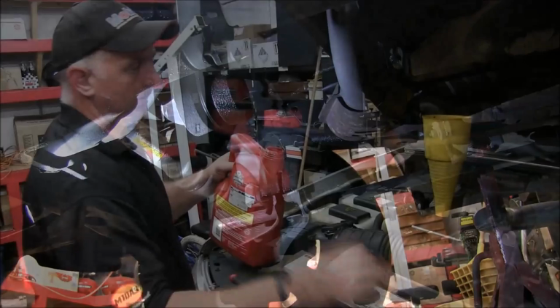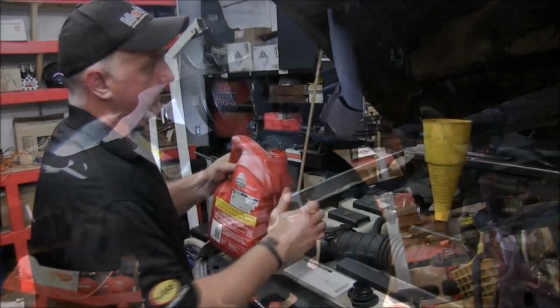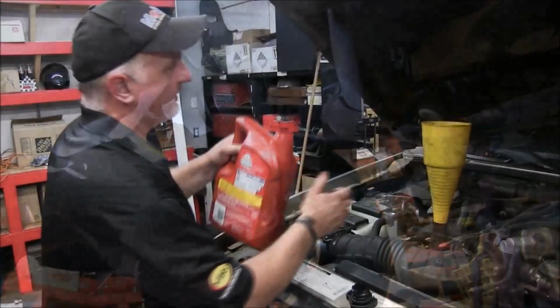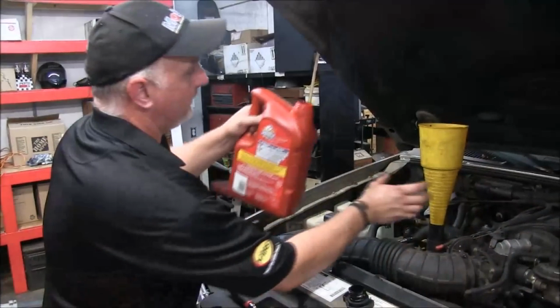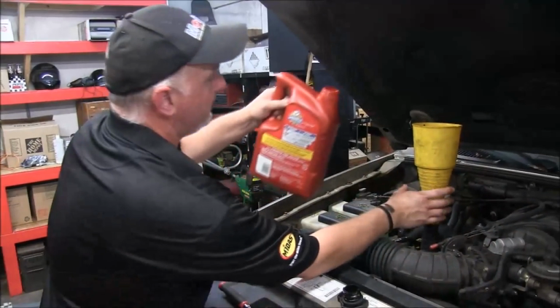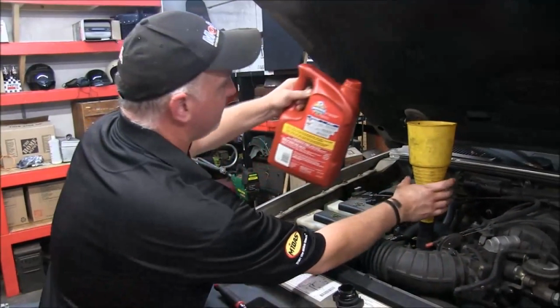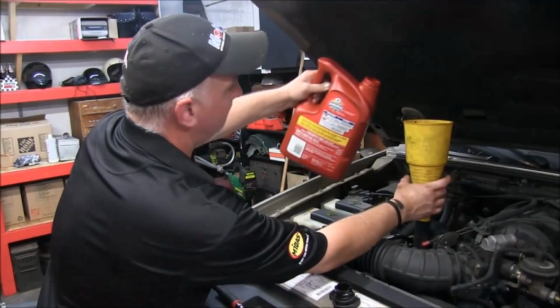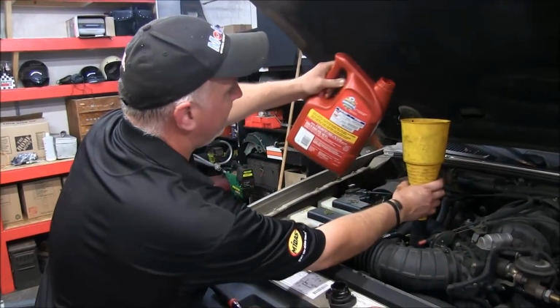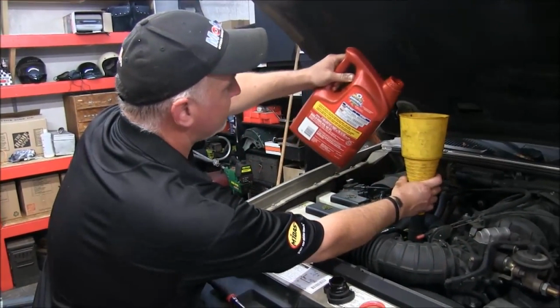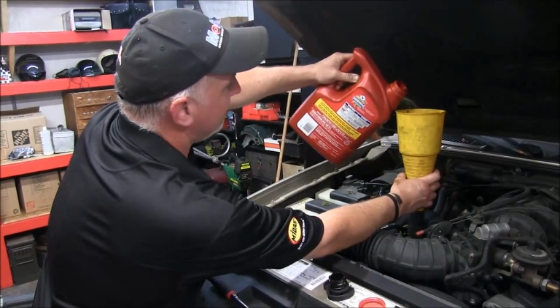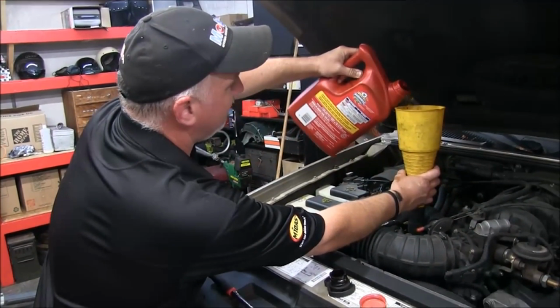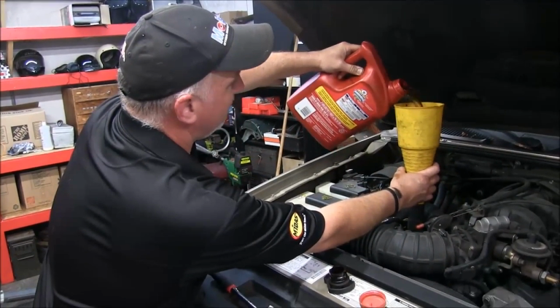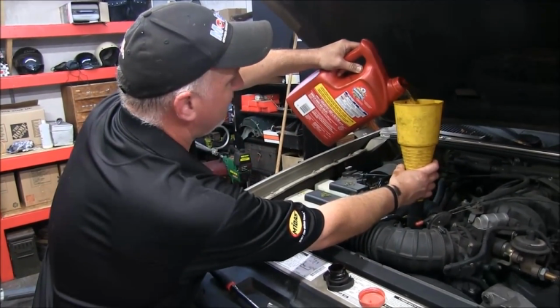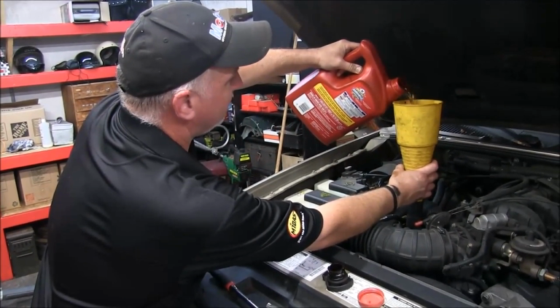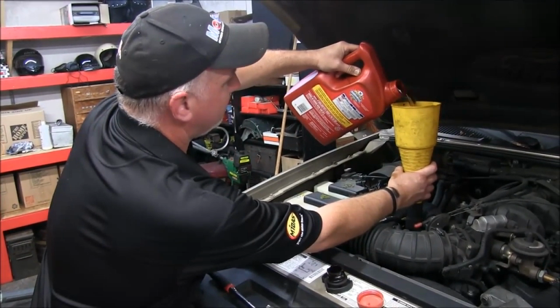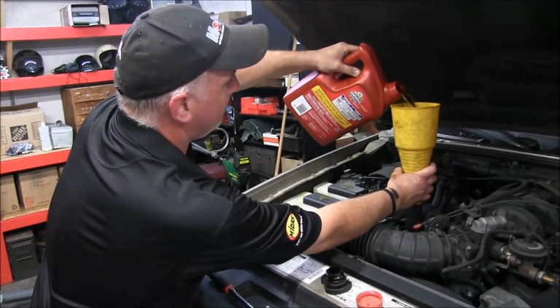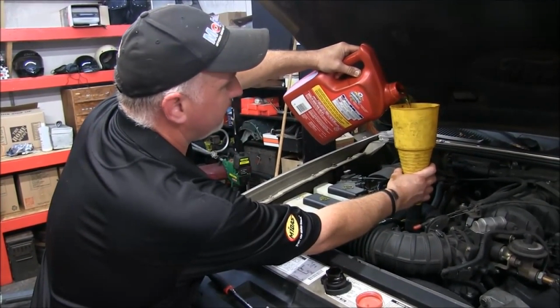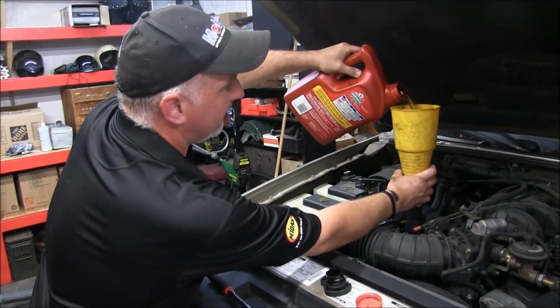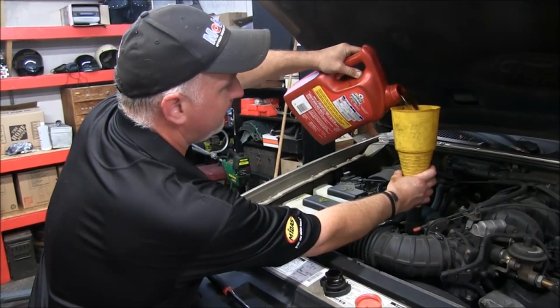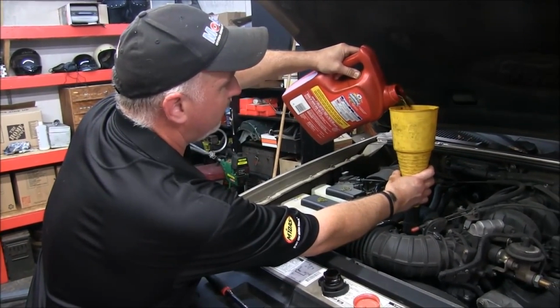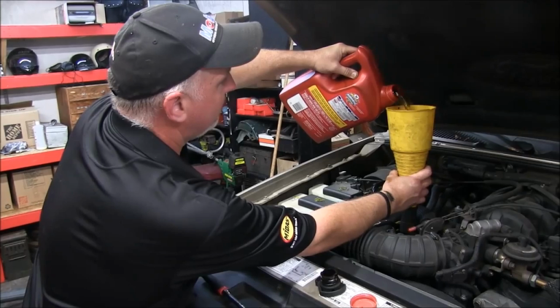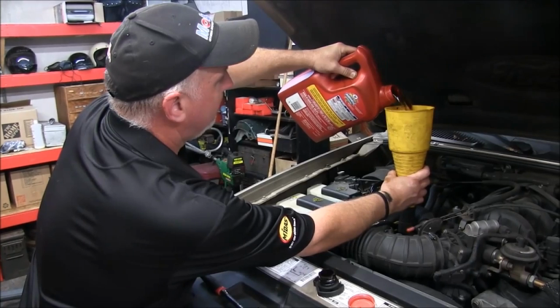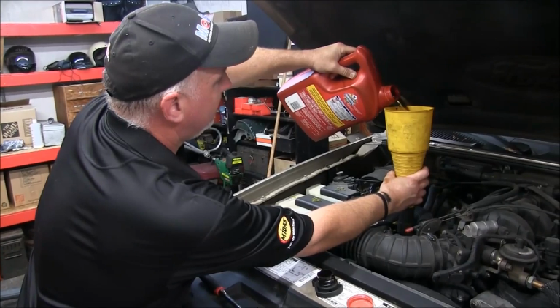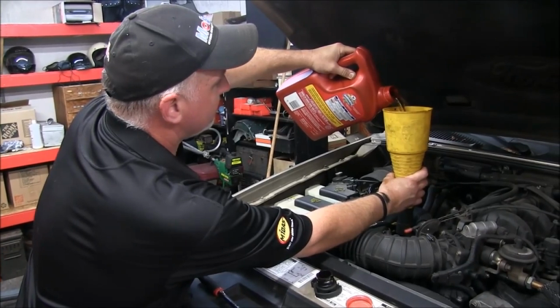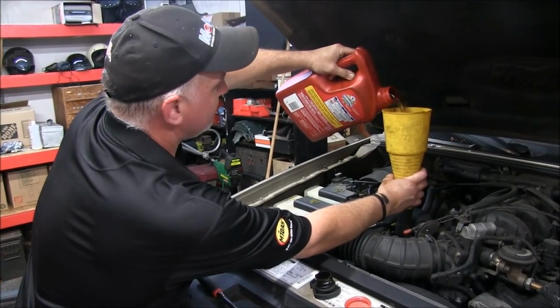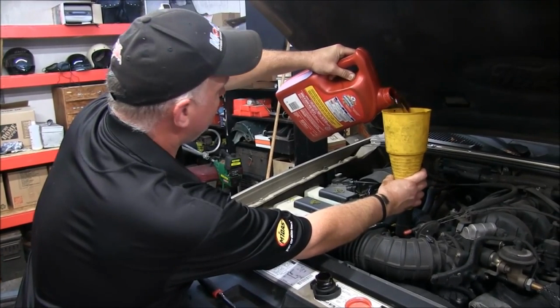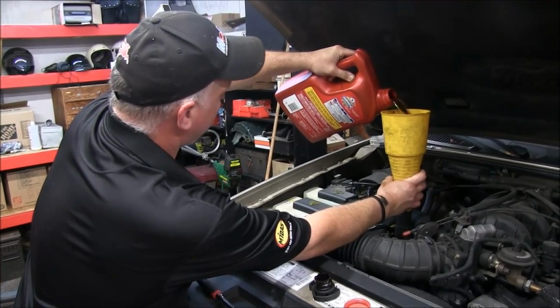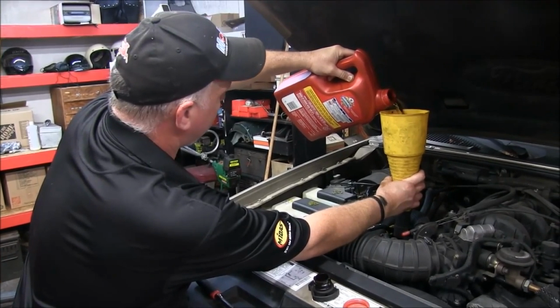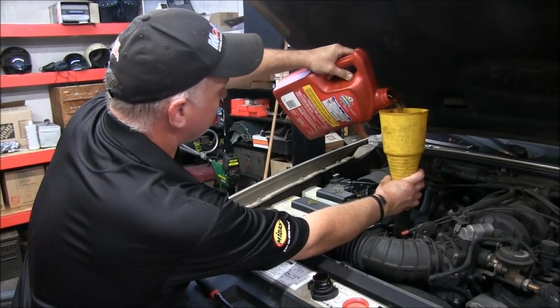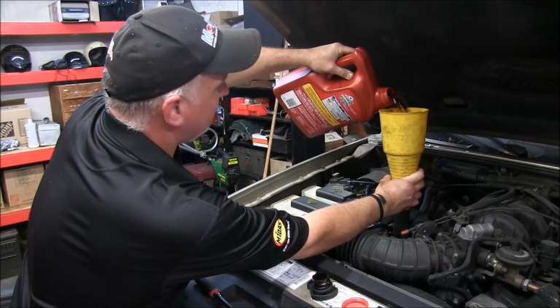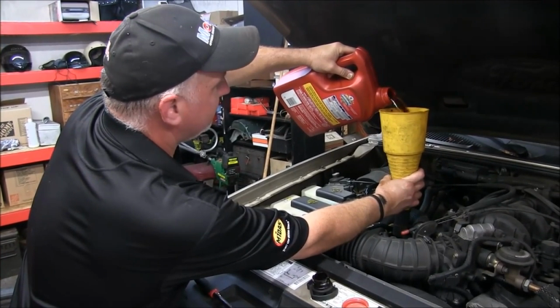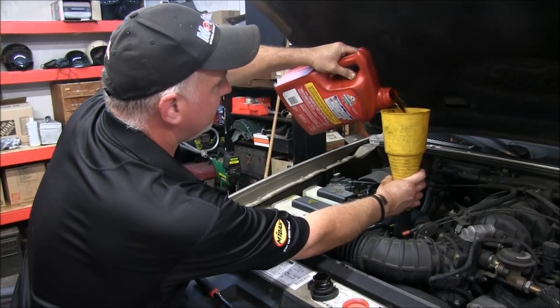Now for the easy part — let's just add the oil. This vehicle calls for five quarts, so that's exactly what we are installing today.